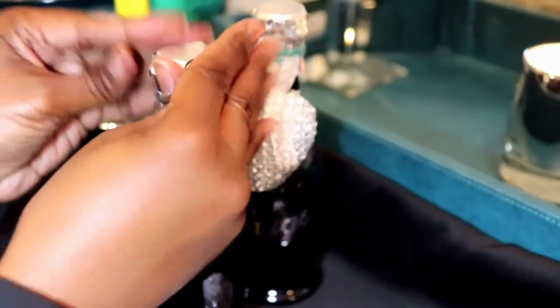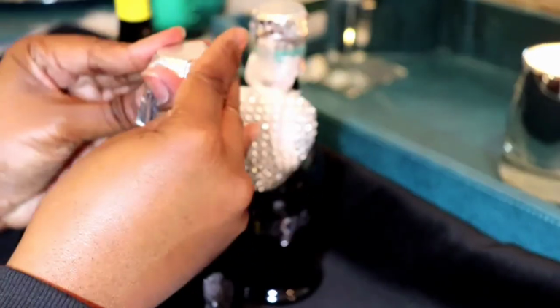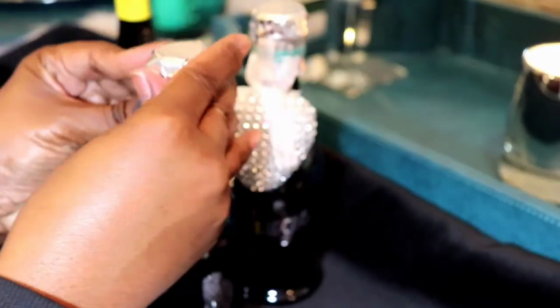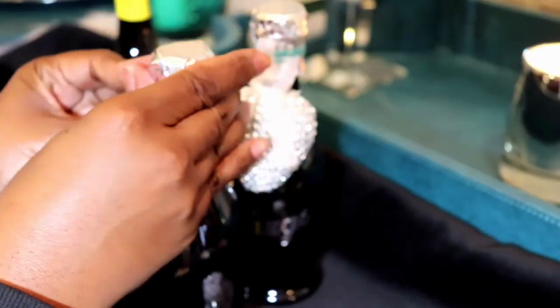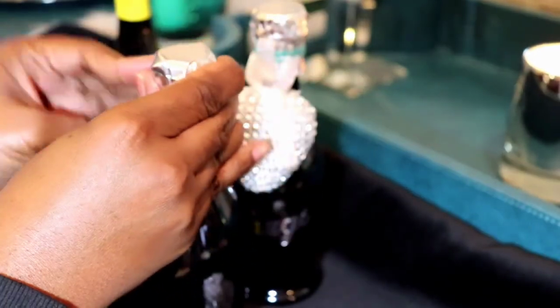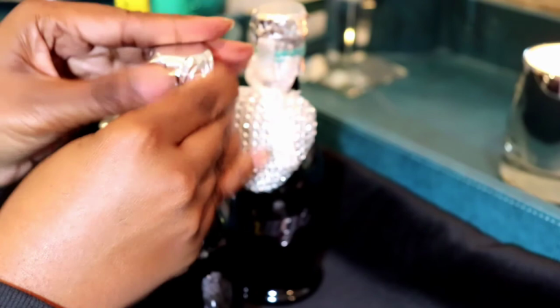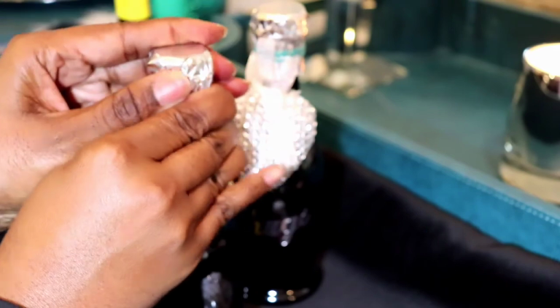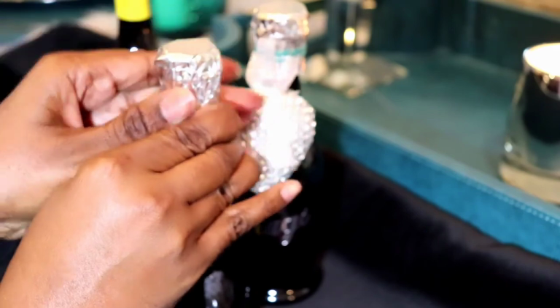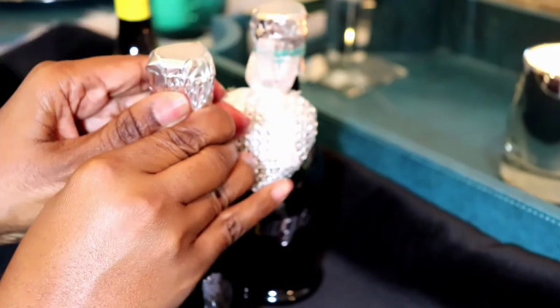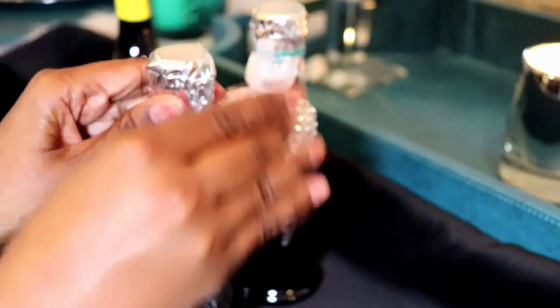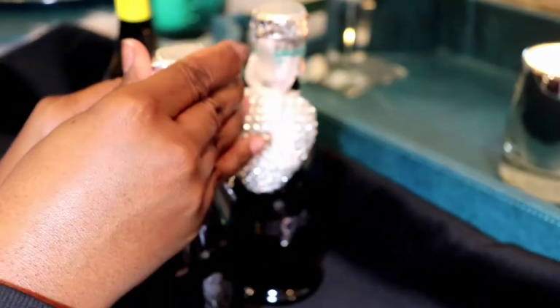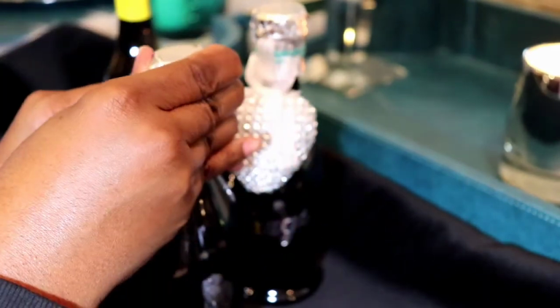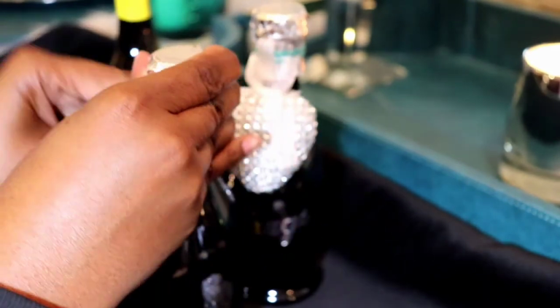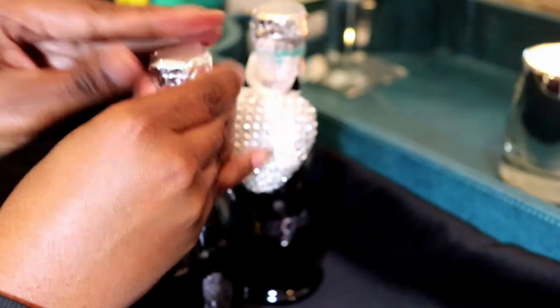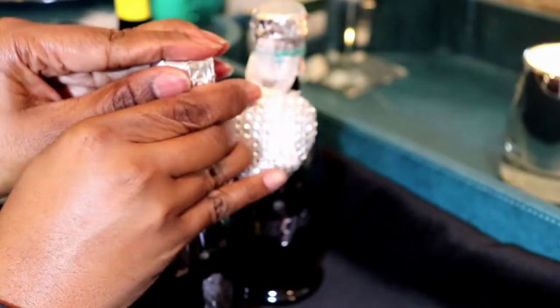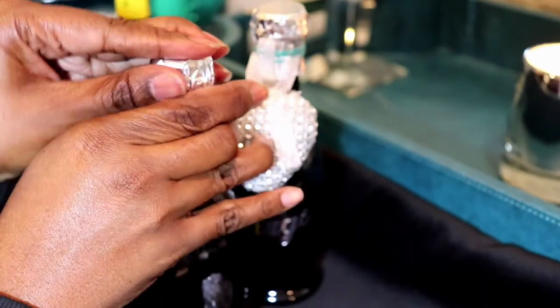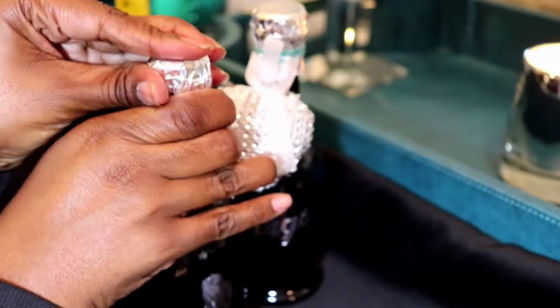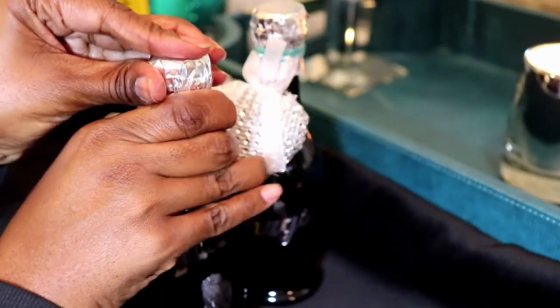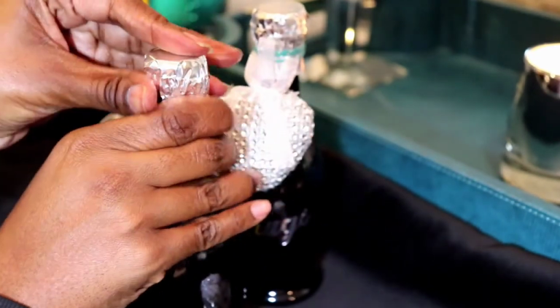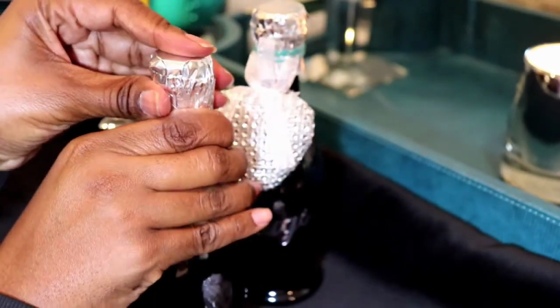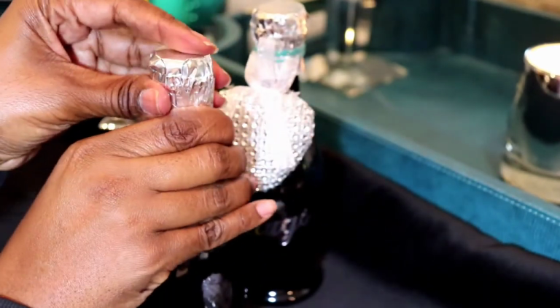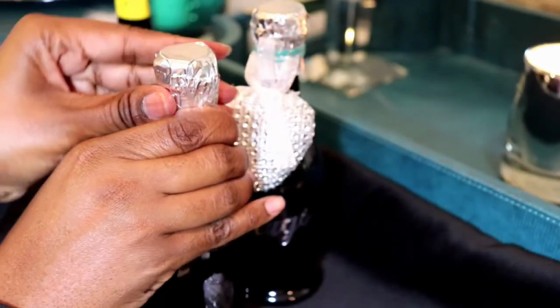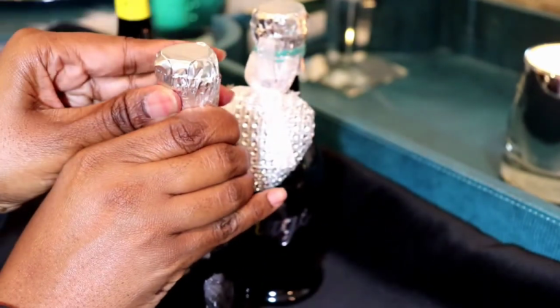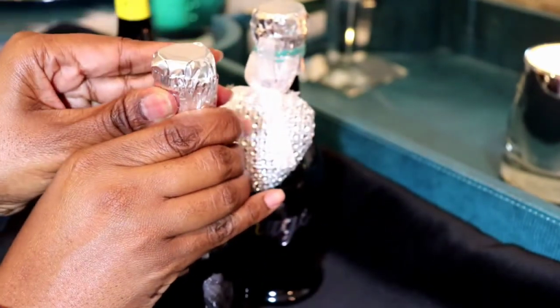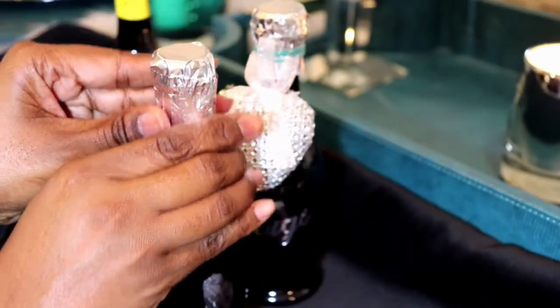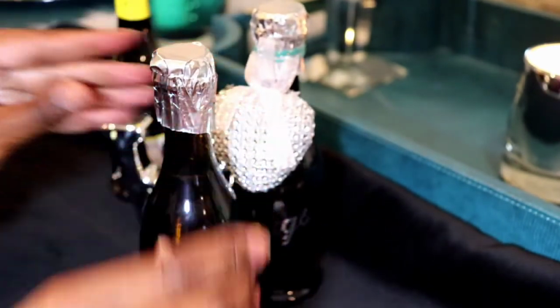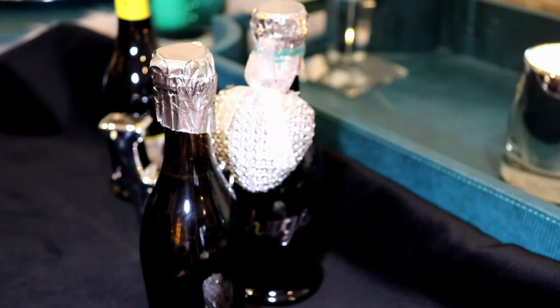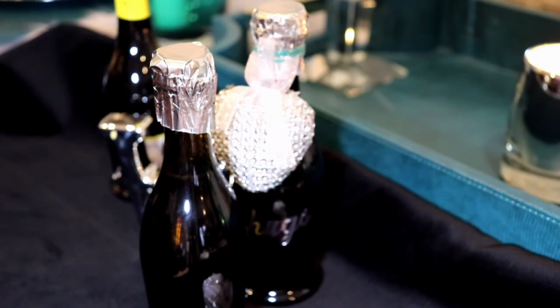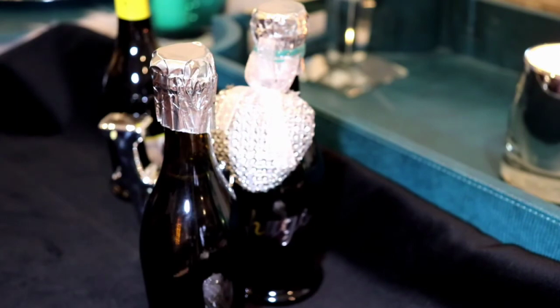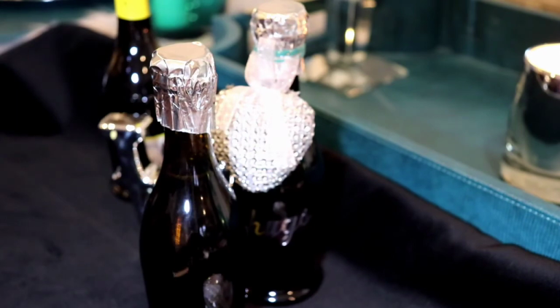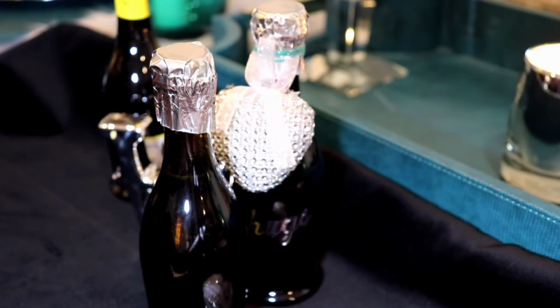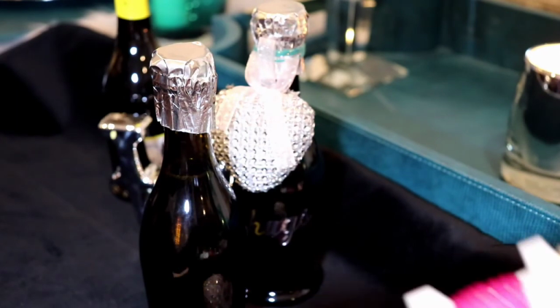Once I got all the original packaging off of the bottle, I took the cupcake wrapper and I put it over the top of the bottle just to get rid of that yellow paper.